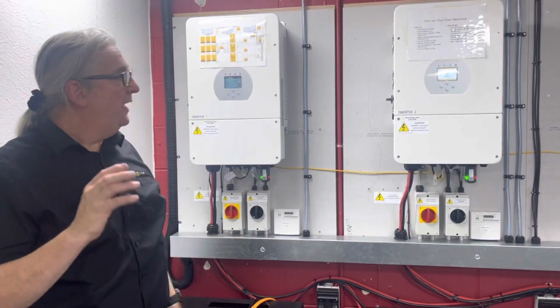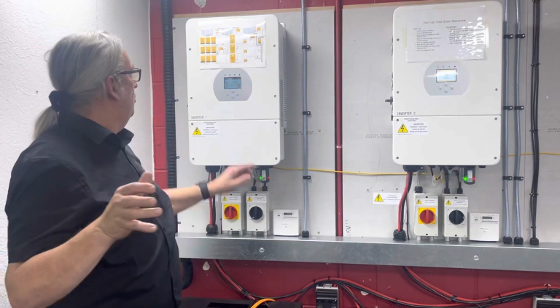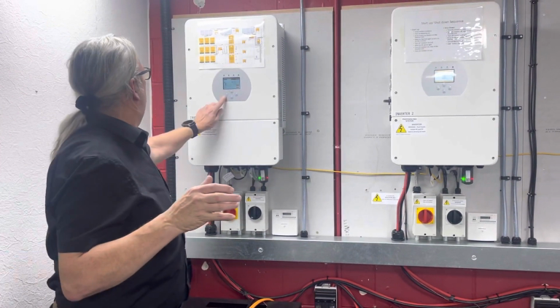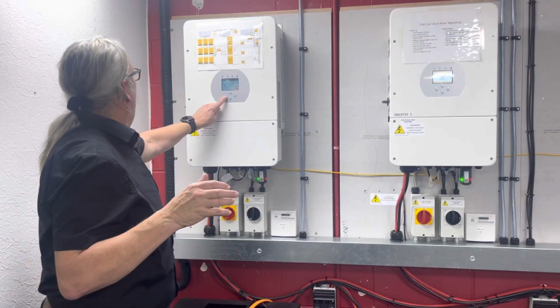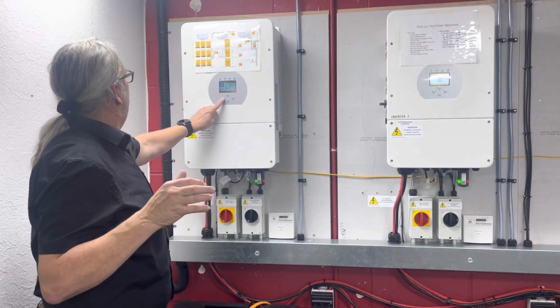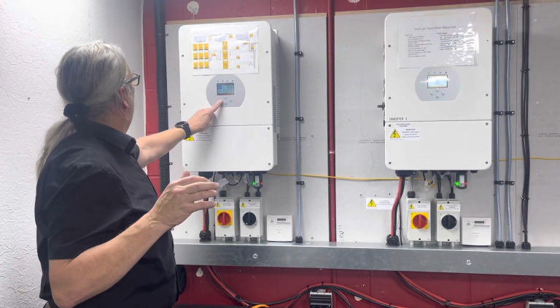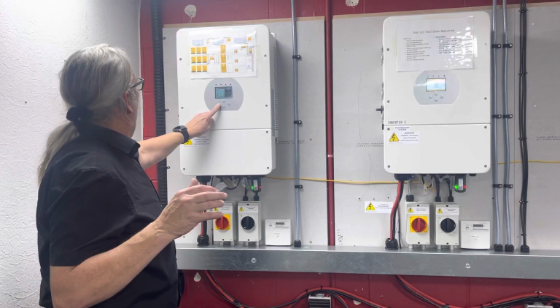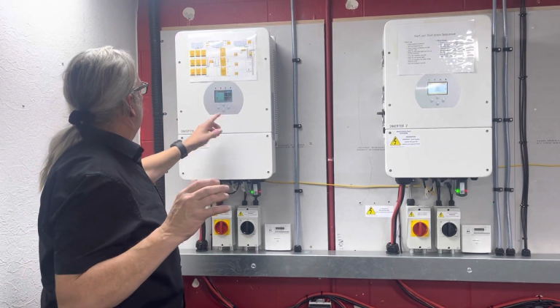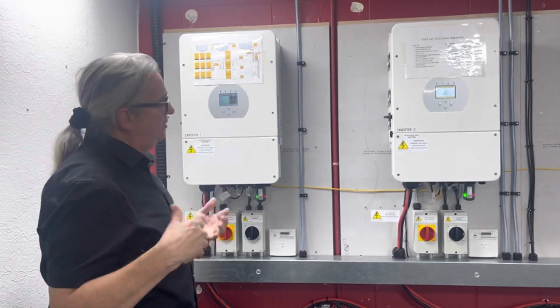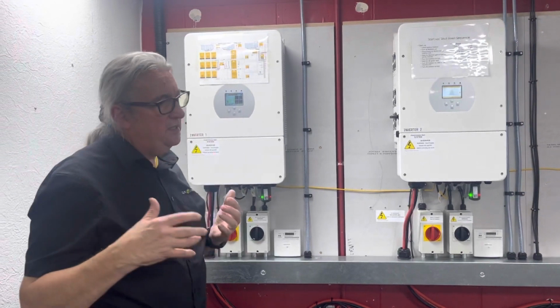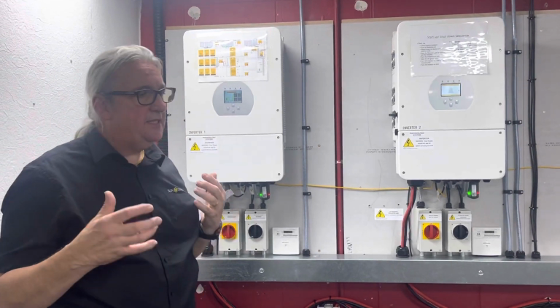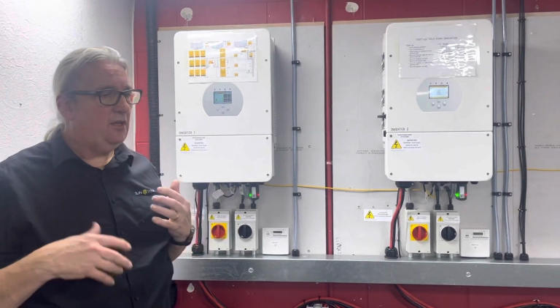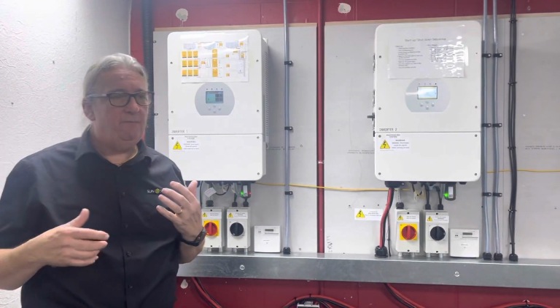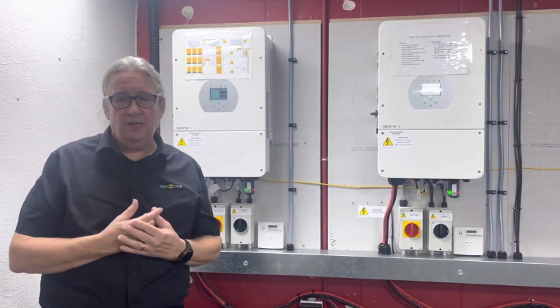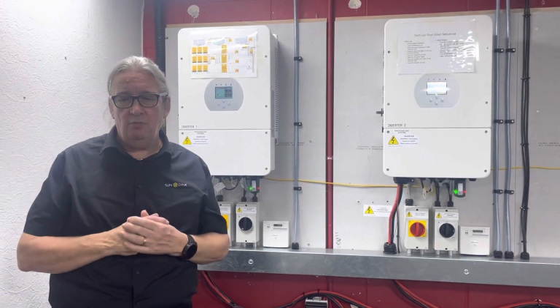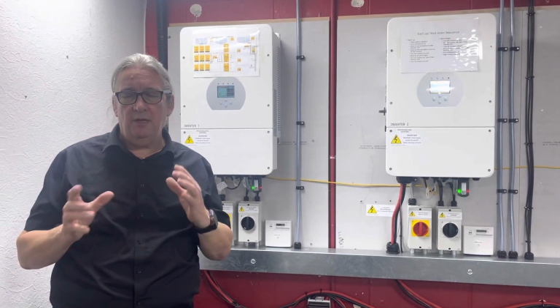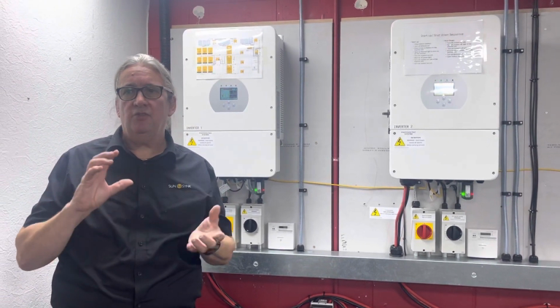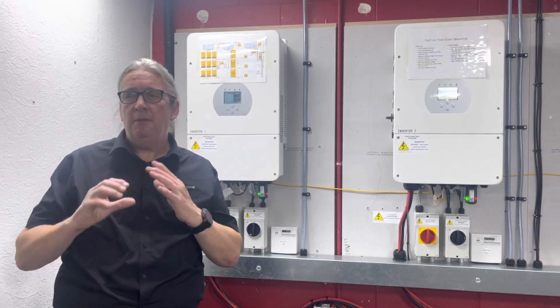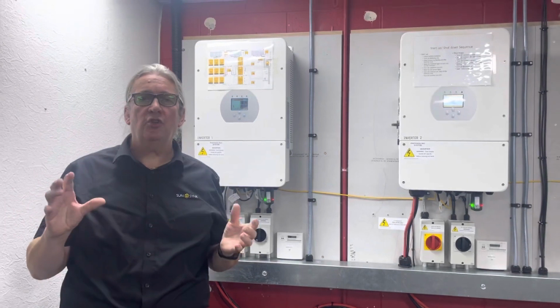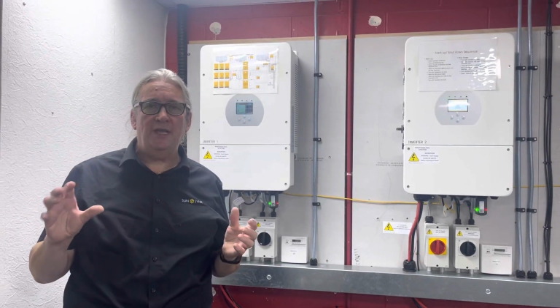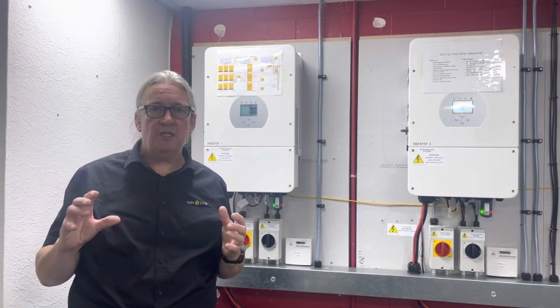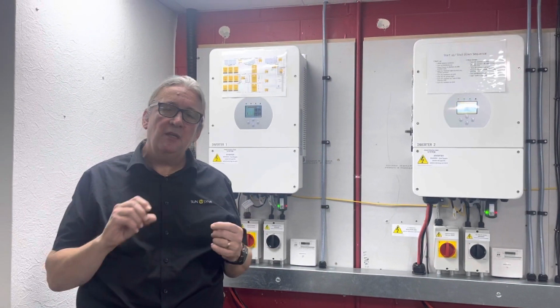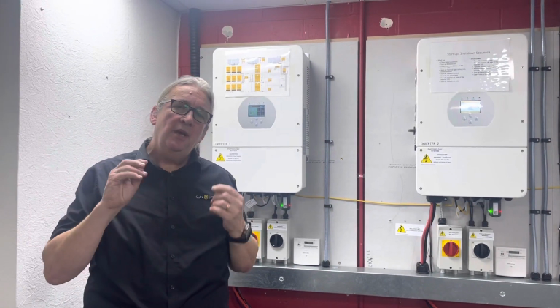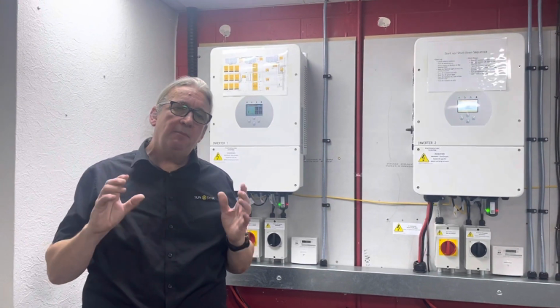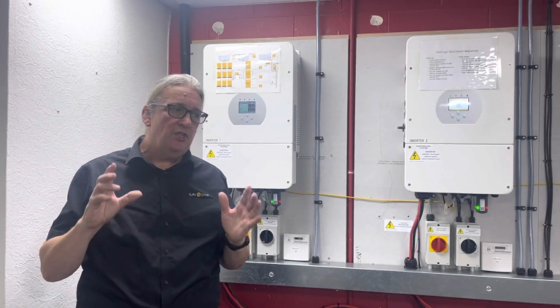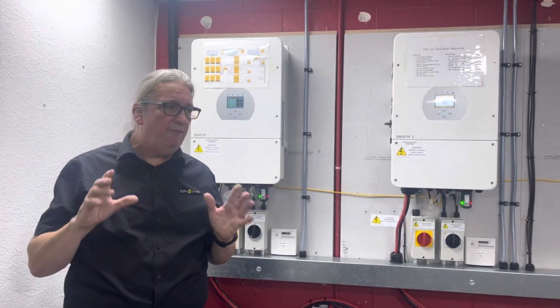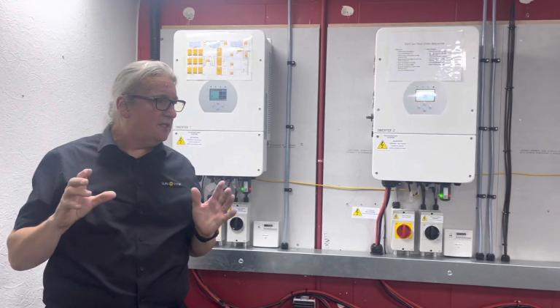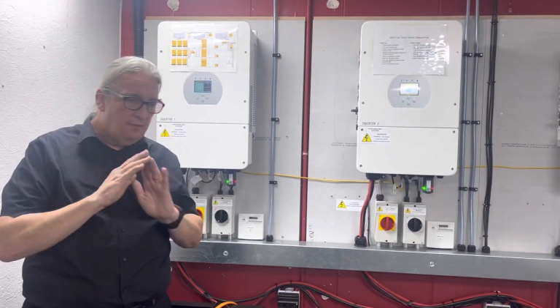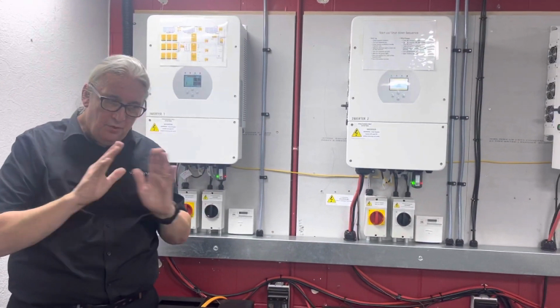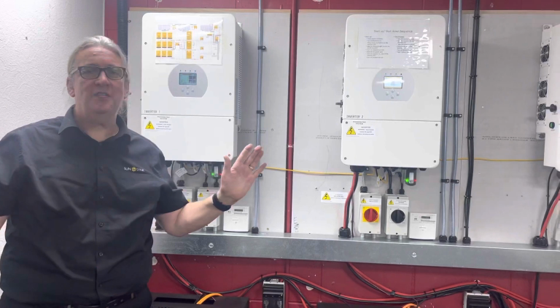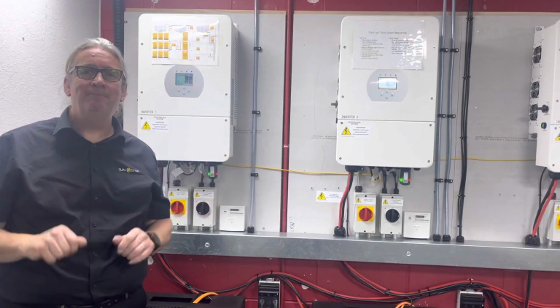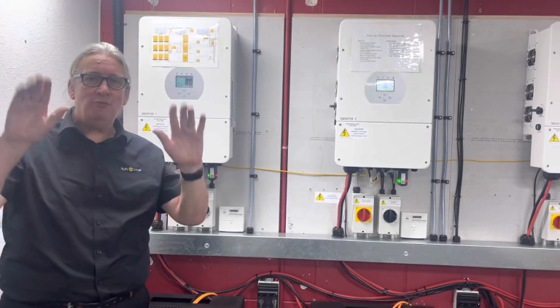This system is working a dream. We've got three data loggers — three SunSet data loggers — all the reporting is working. I've tried to explain some of the settings here and we'll add a bit more editorial later. But in this application, it's a three-phase system — a beautiful system. Thanks for watching.